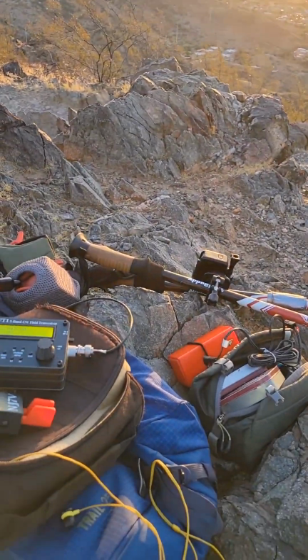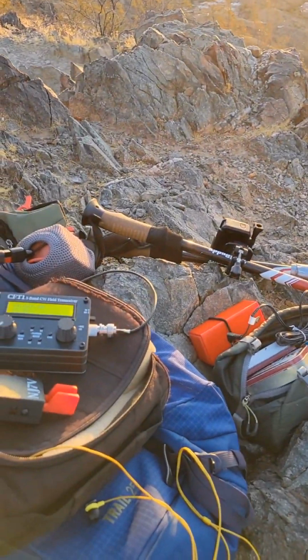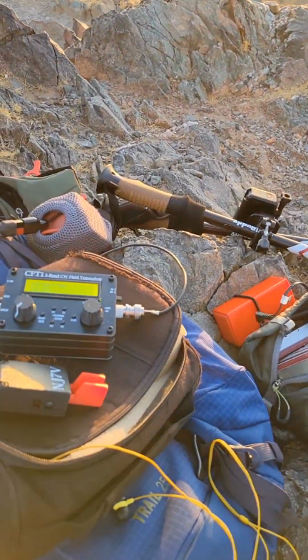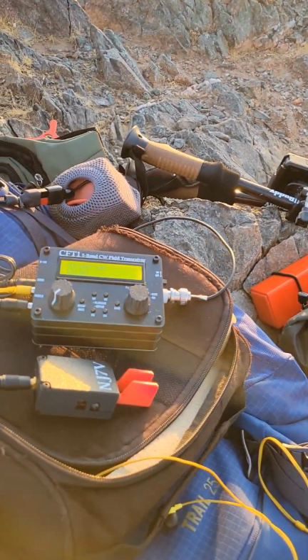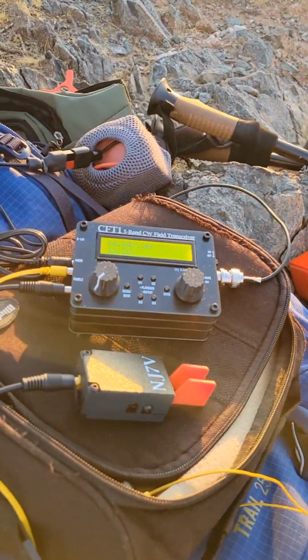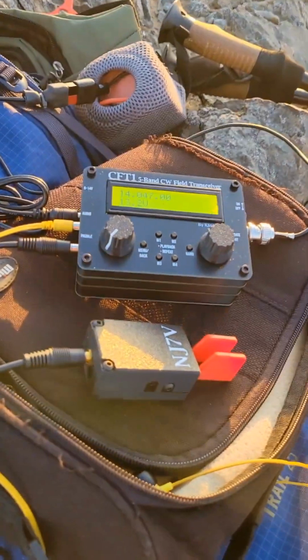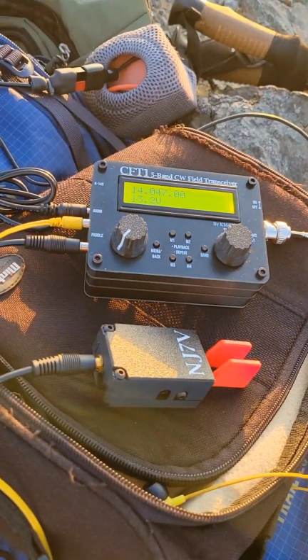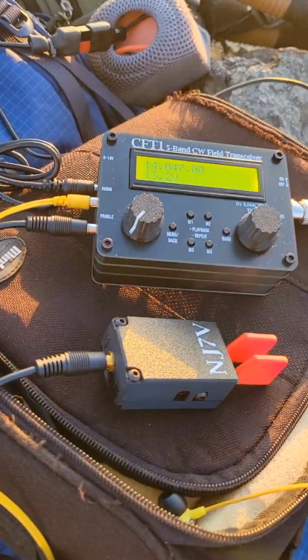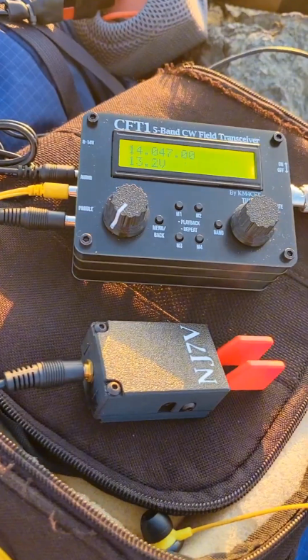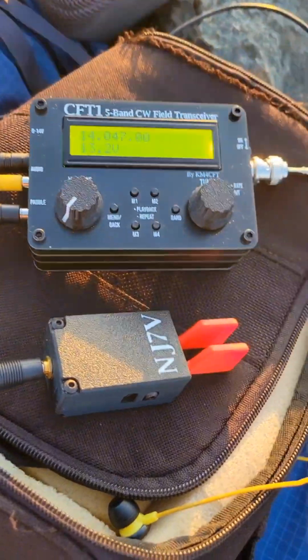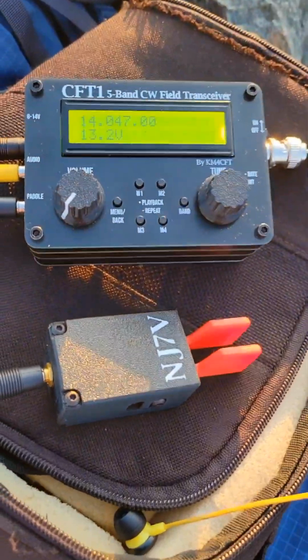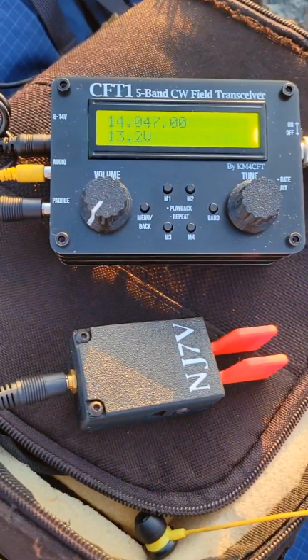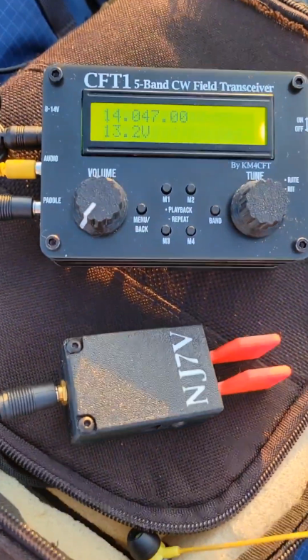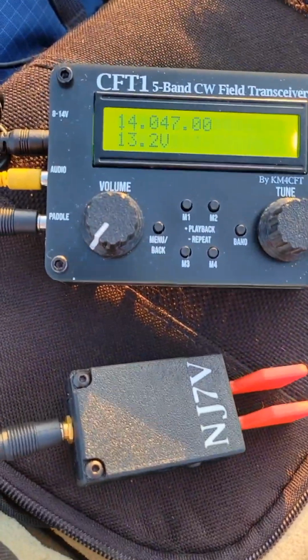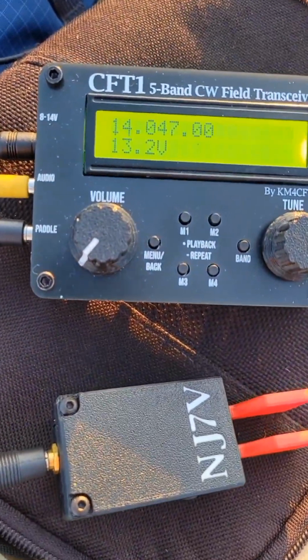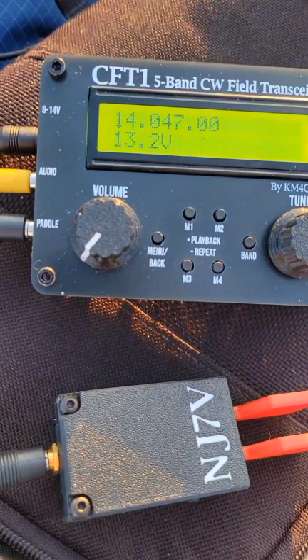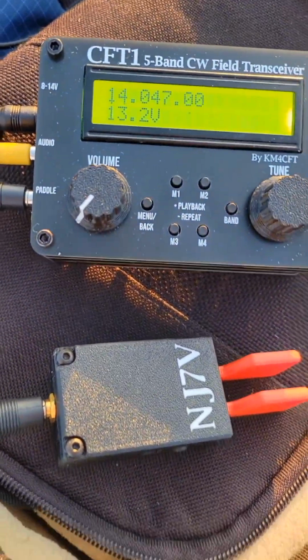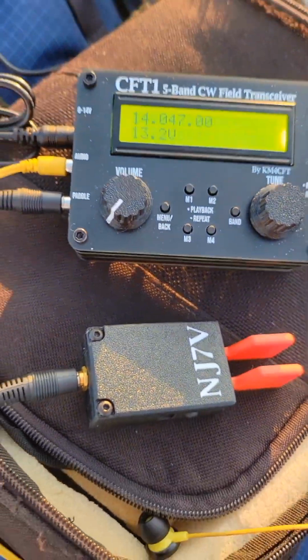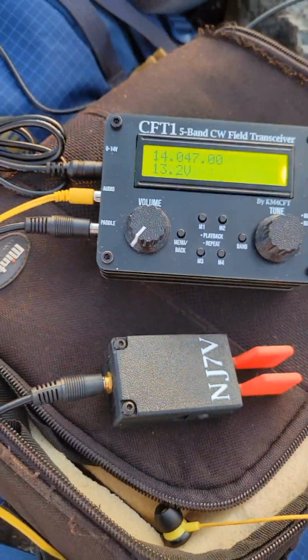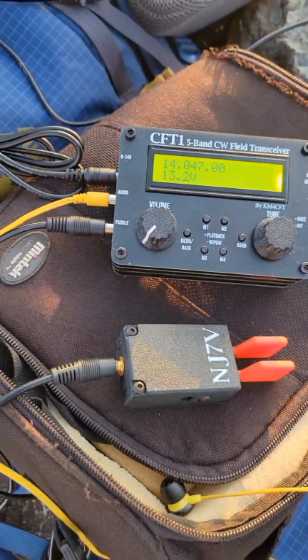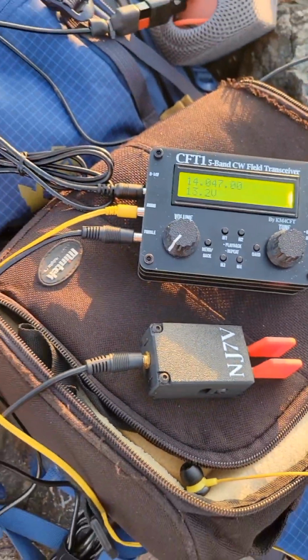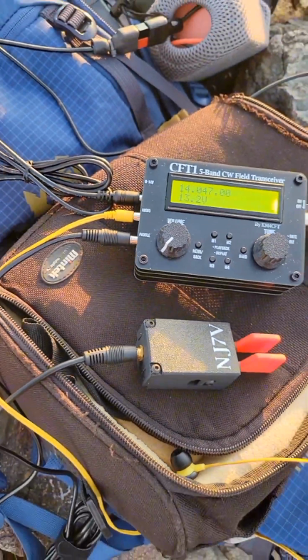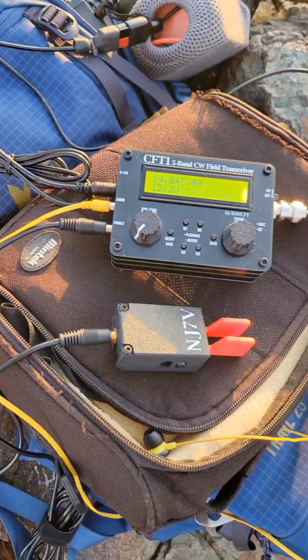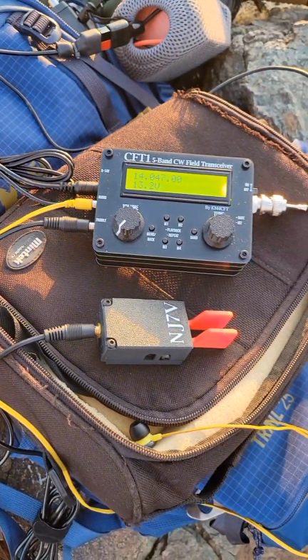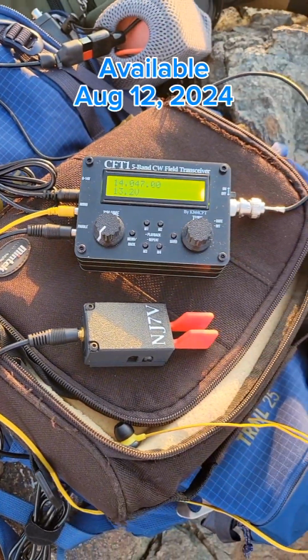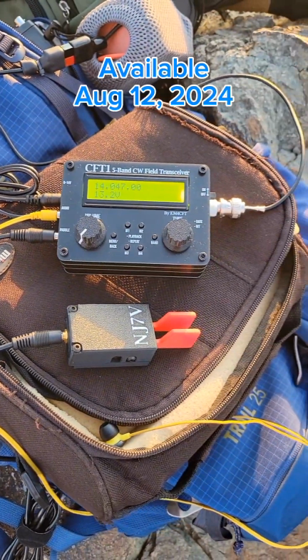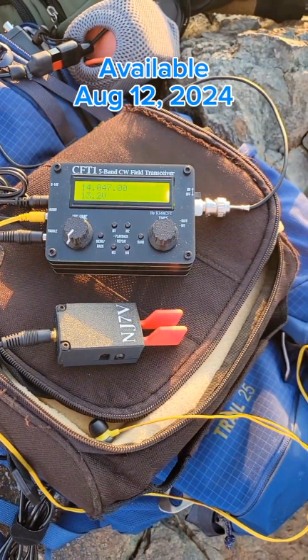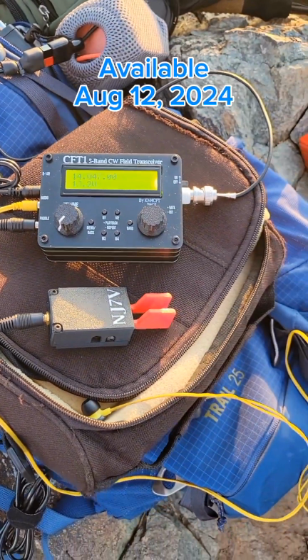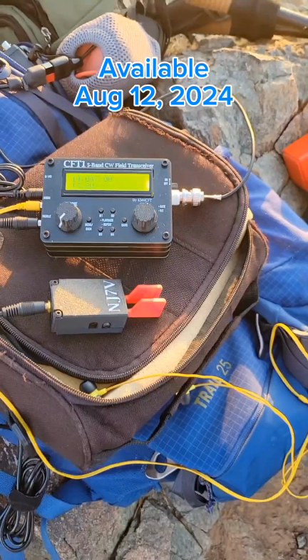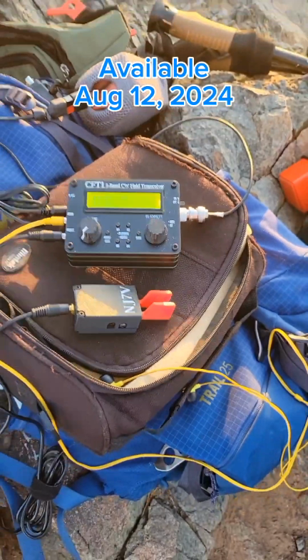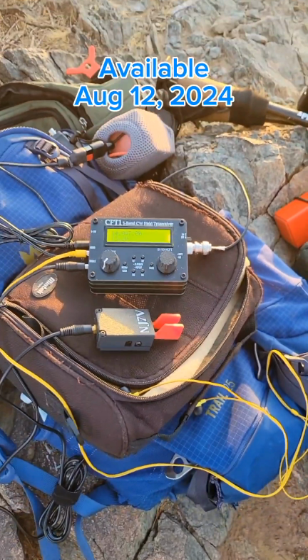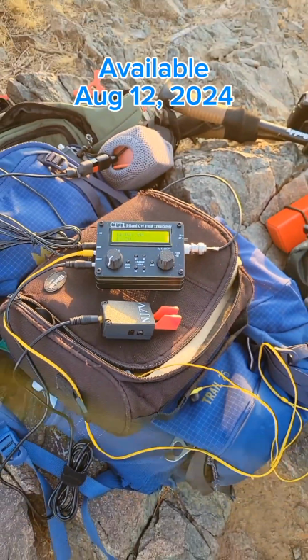I have been beta testing a 5-band CW ham radio called the CFT-1. It will be released tomorrow, and I'll be posting a review video of it later this week on YouTube.